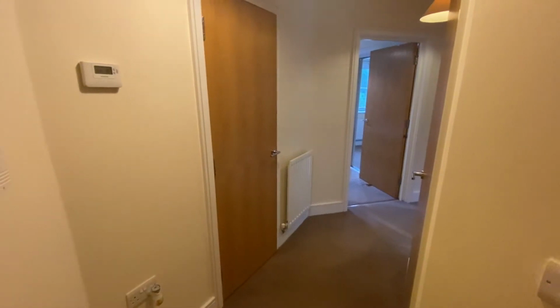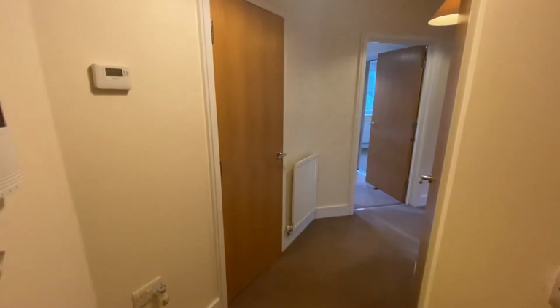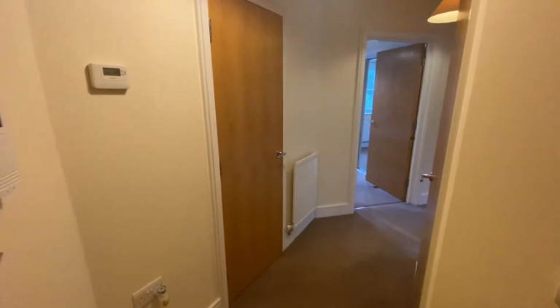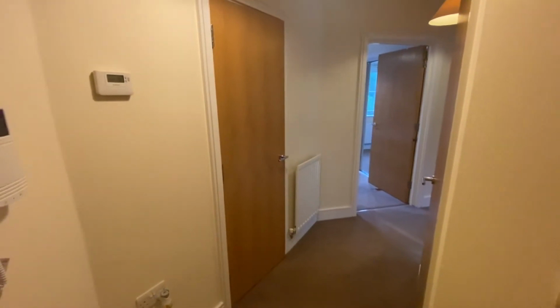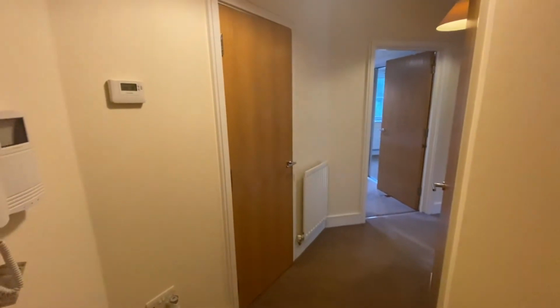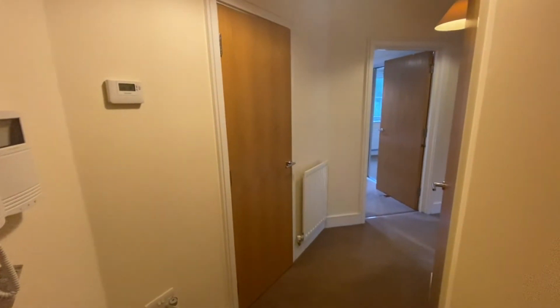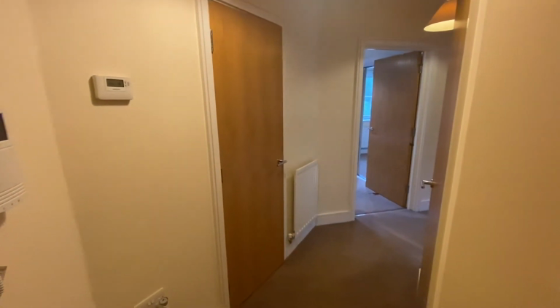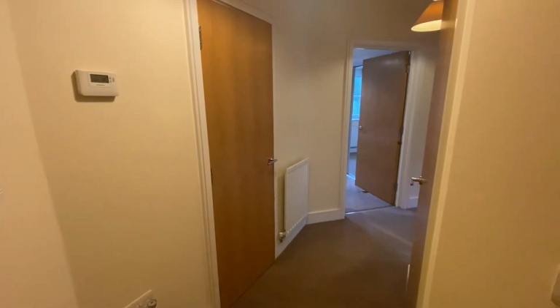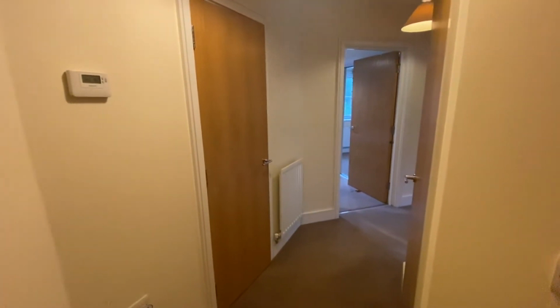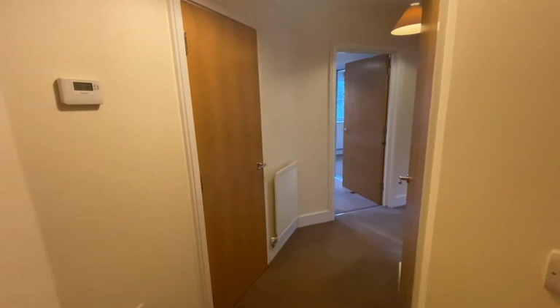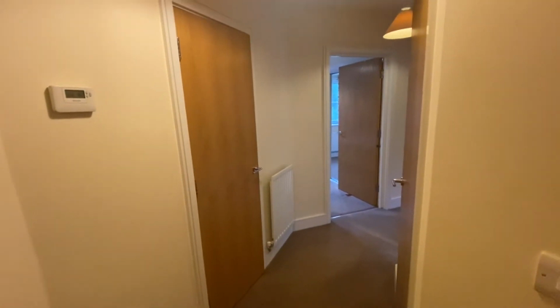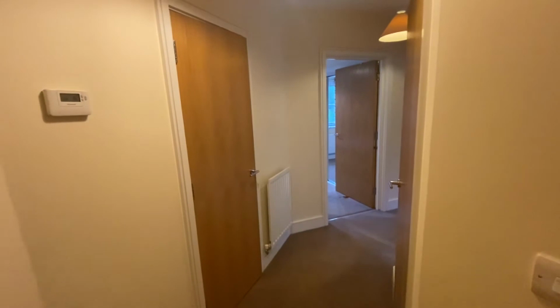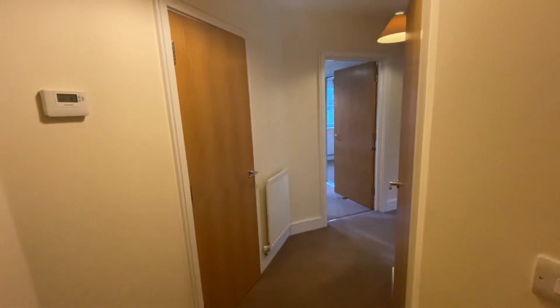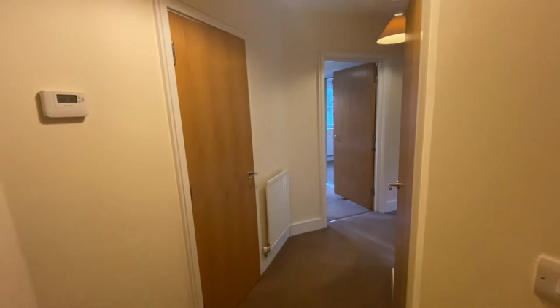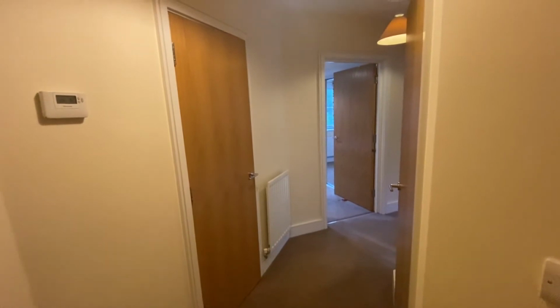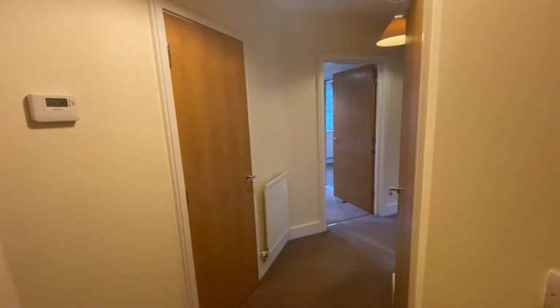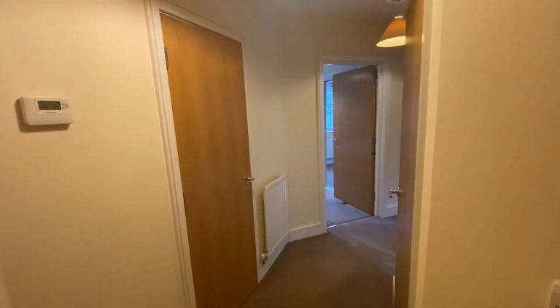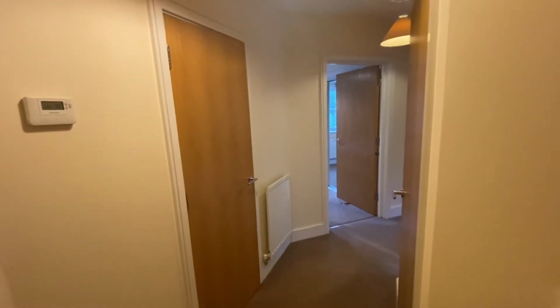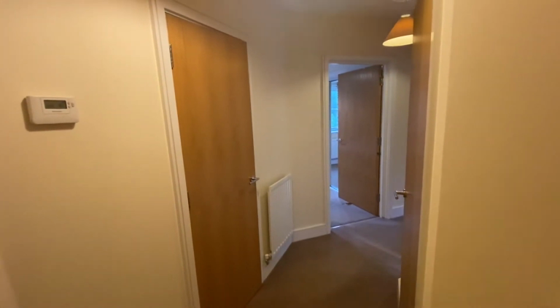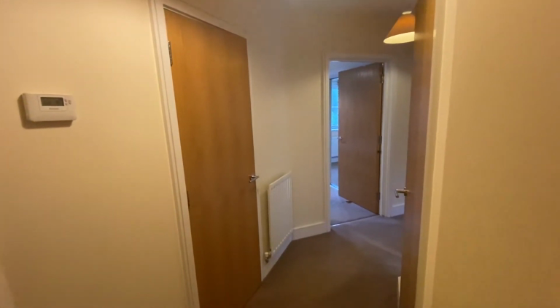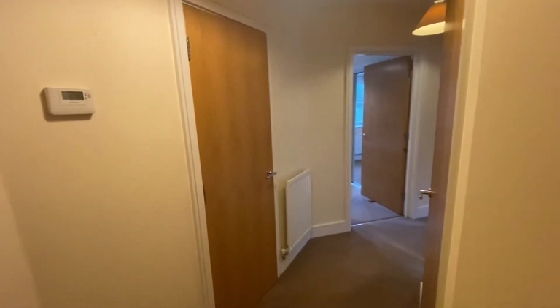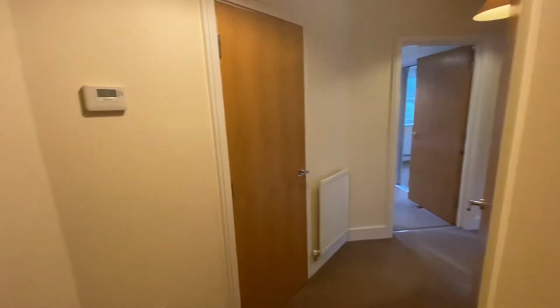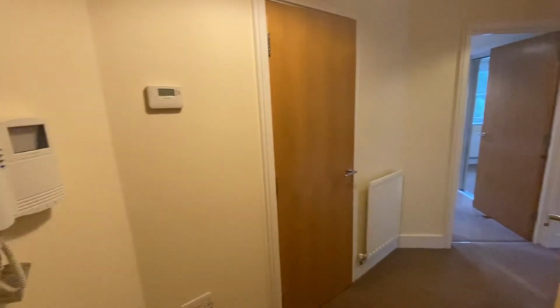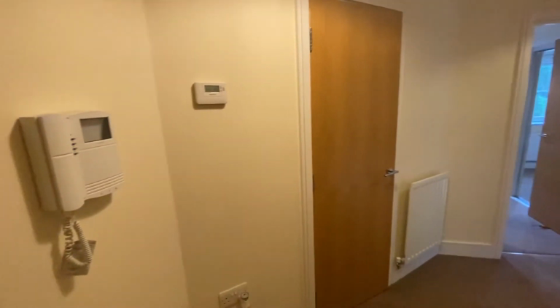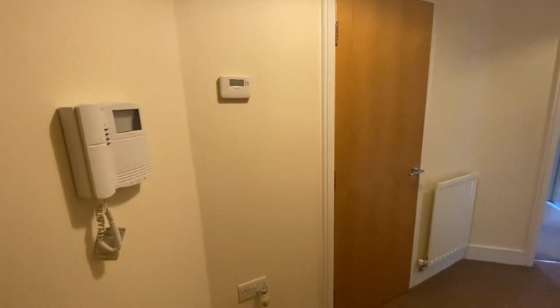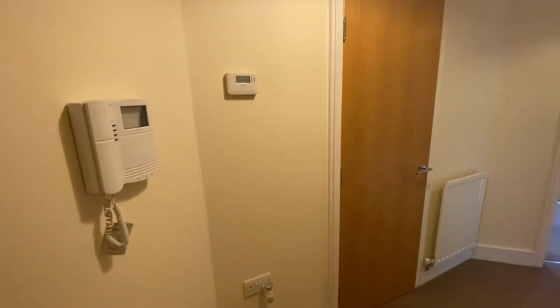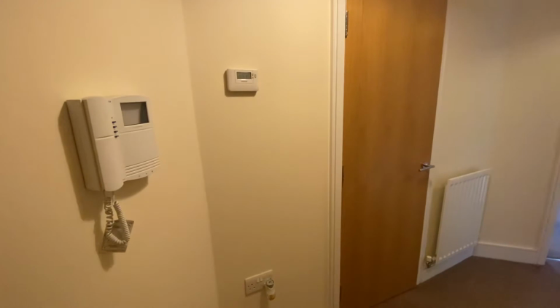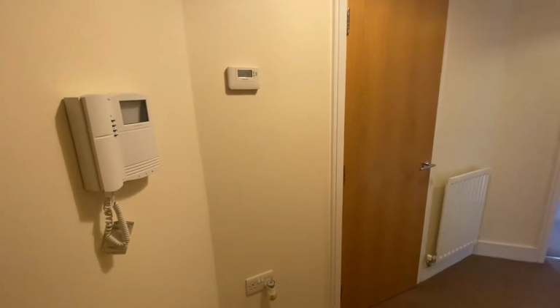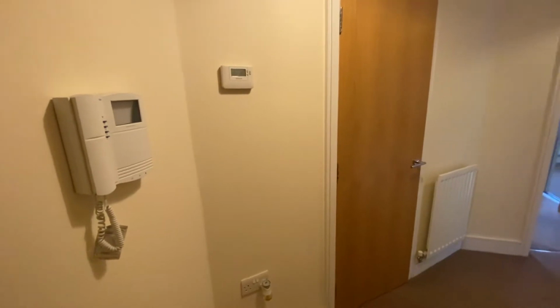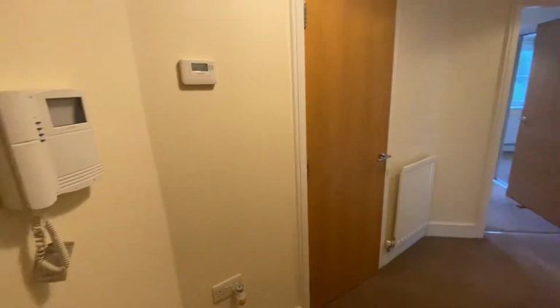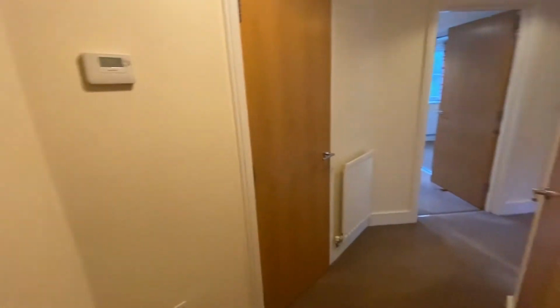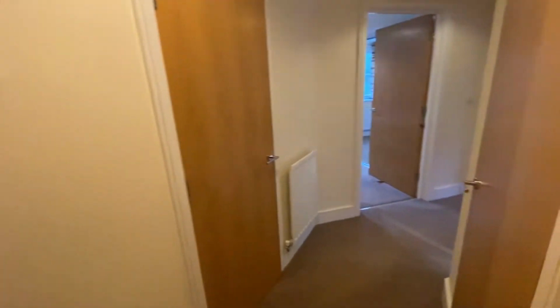Hello and welcome. Today we're looking at a one-bedroom apartment in Mill Hill East on the second floor. It's a small block. The property has a visual intercom.